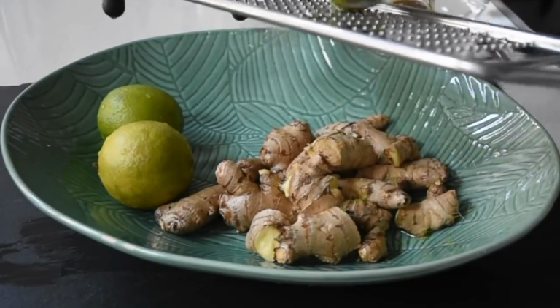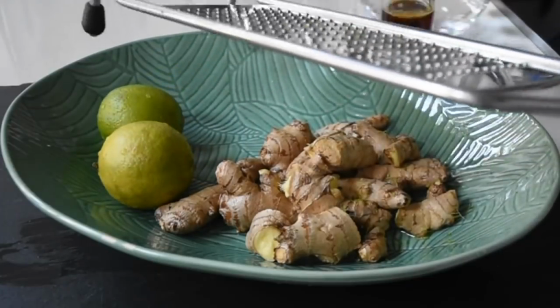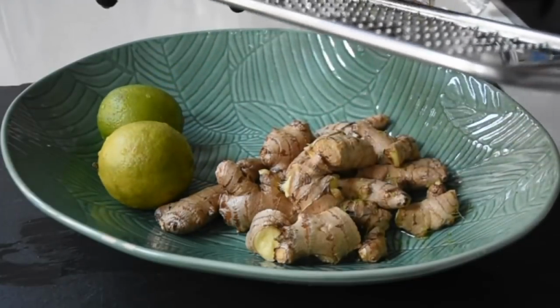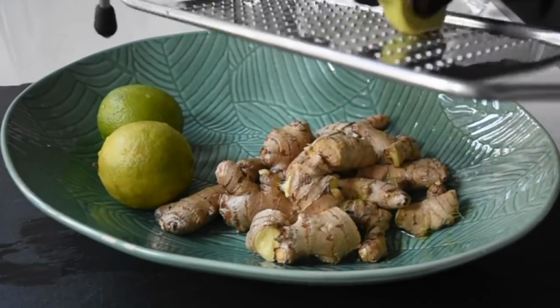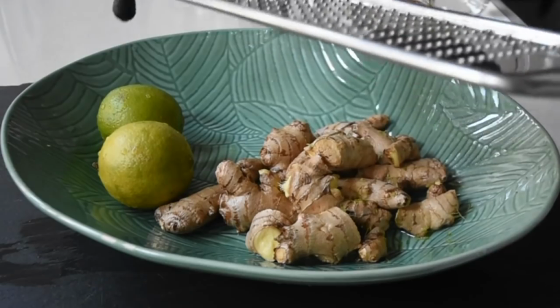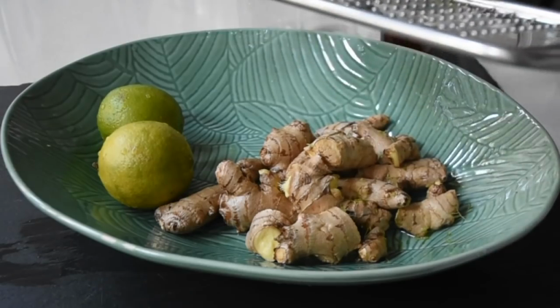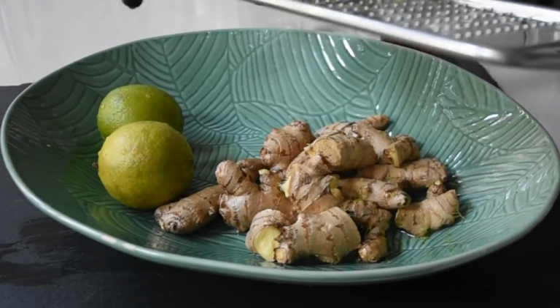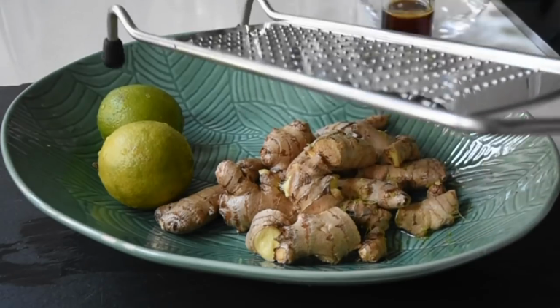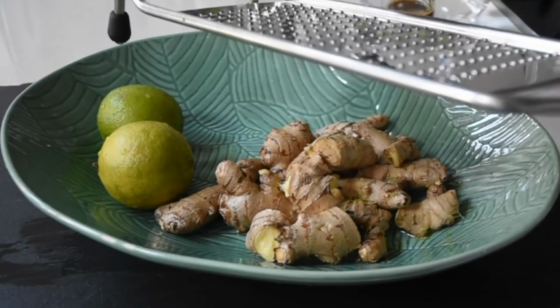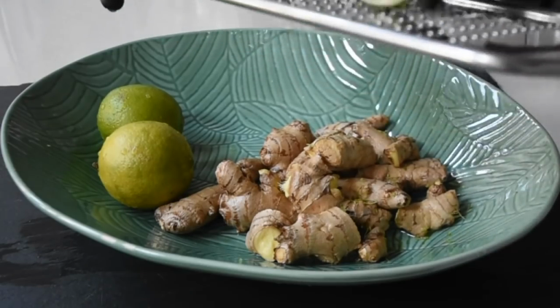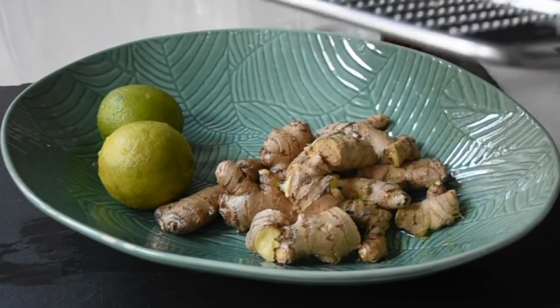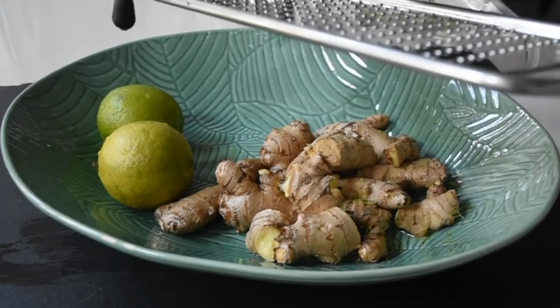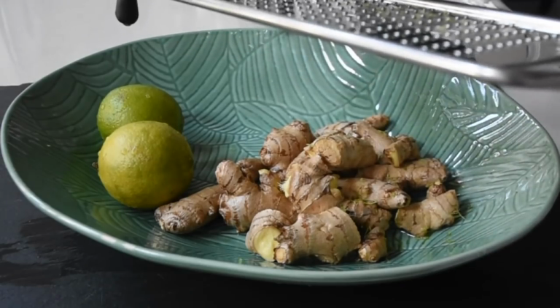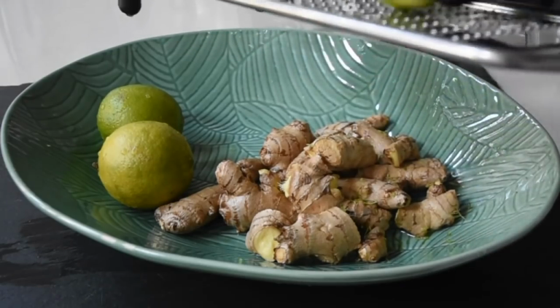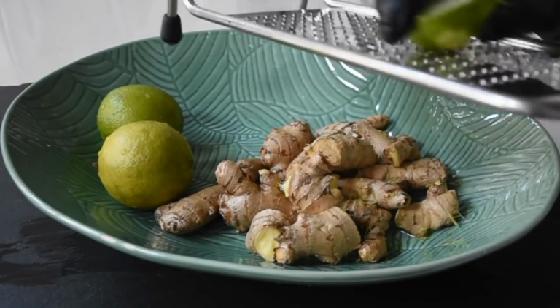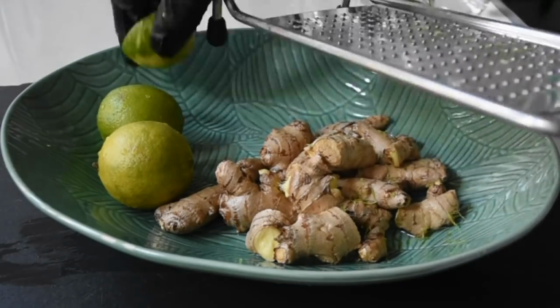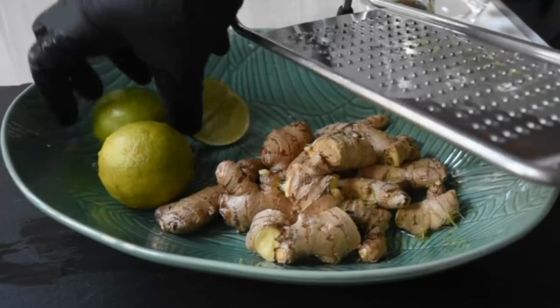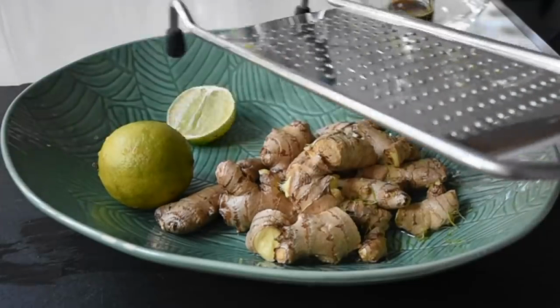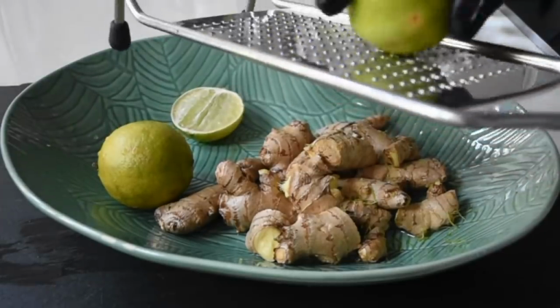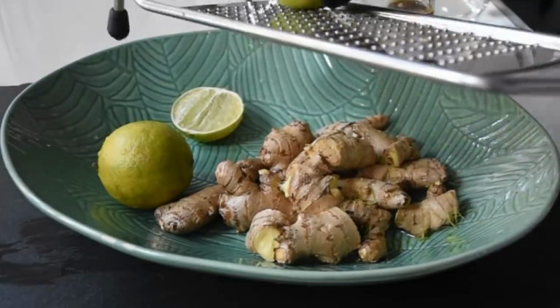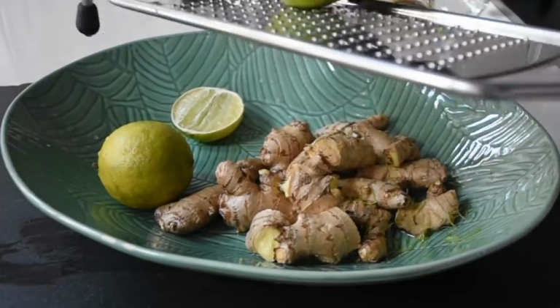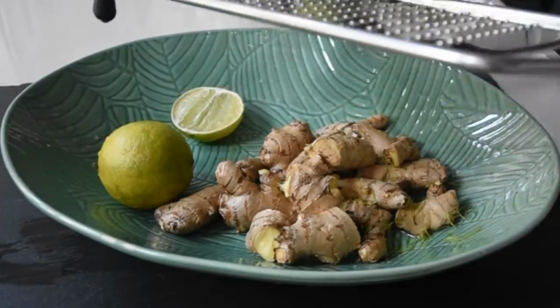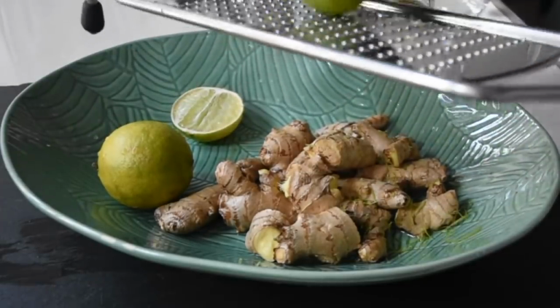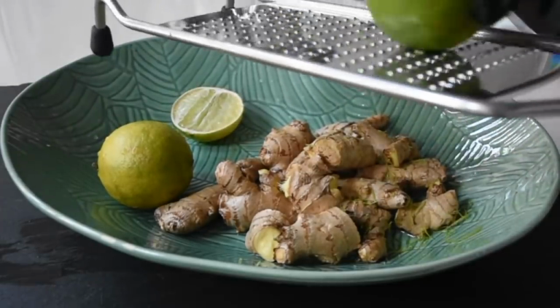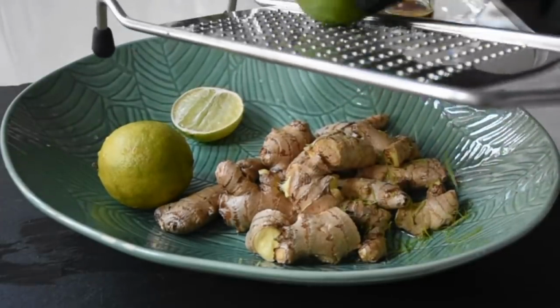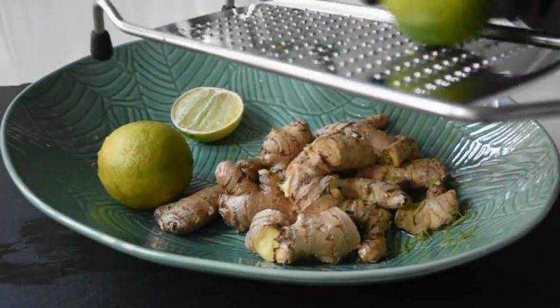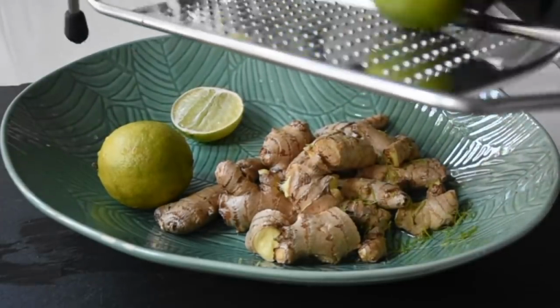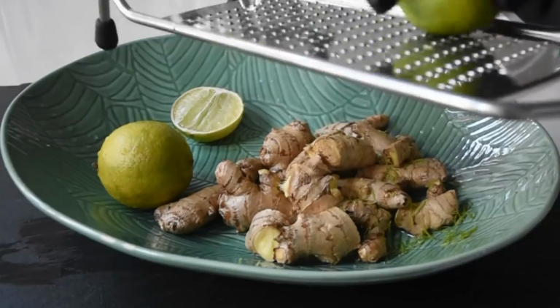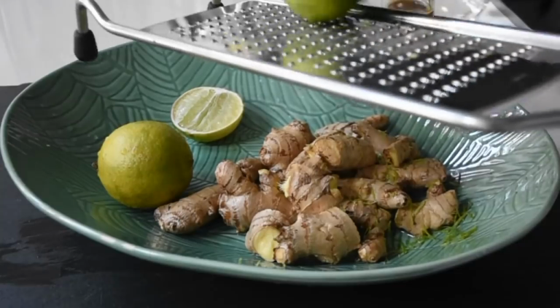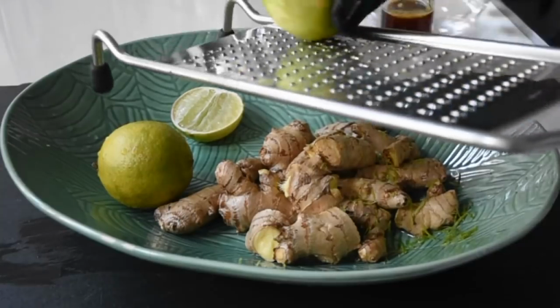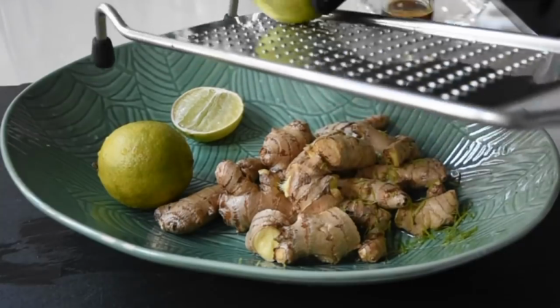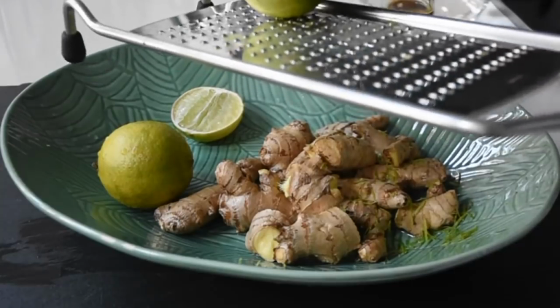I'm grating the zest of the lime because I love that aromatic flavor and oils that the zest offers. If this is your first time, you're welcome — thank you very much for tuning in.